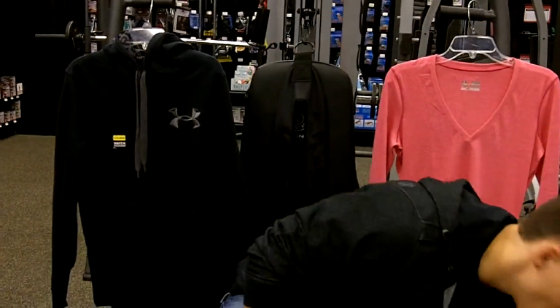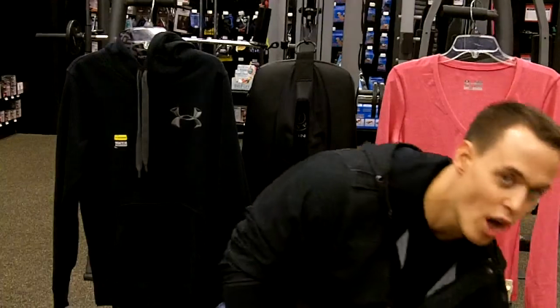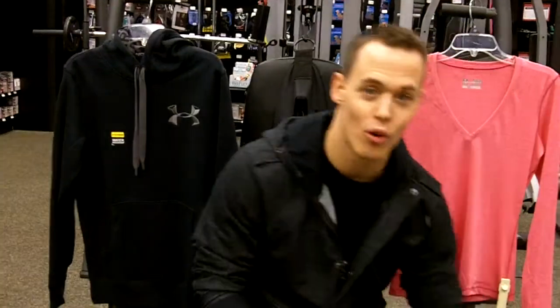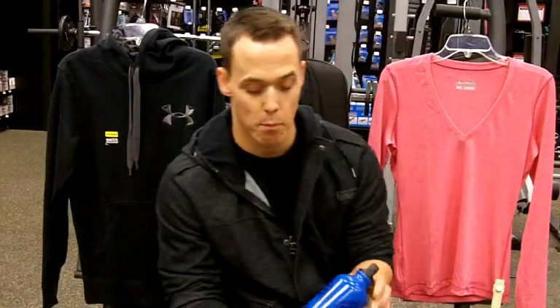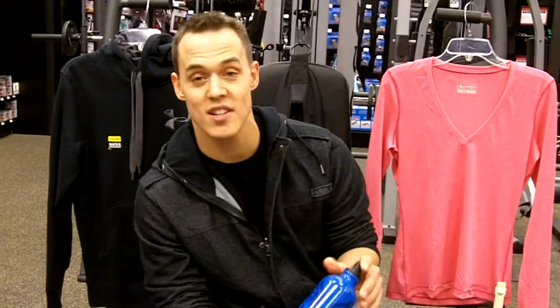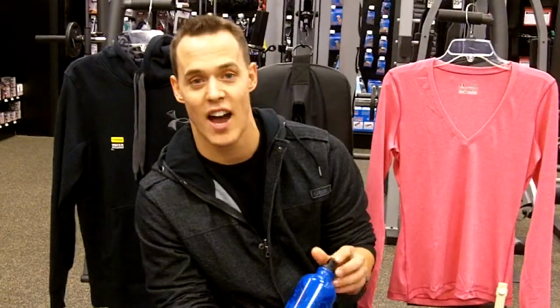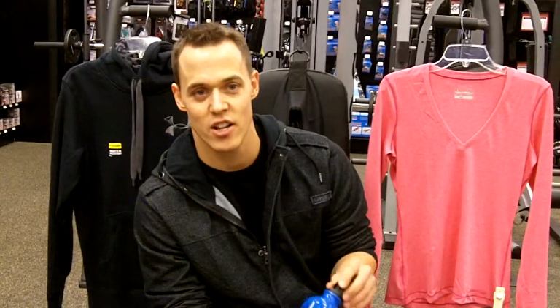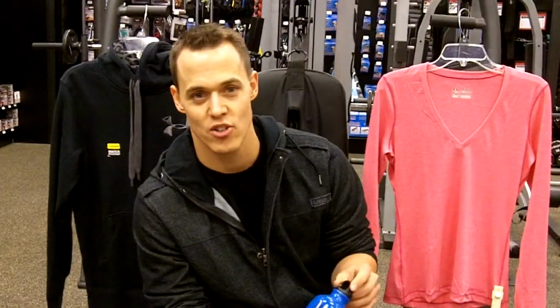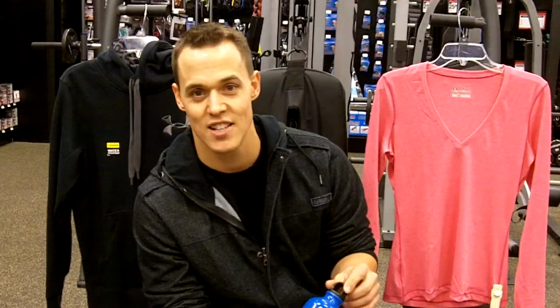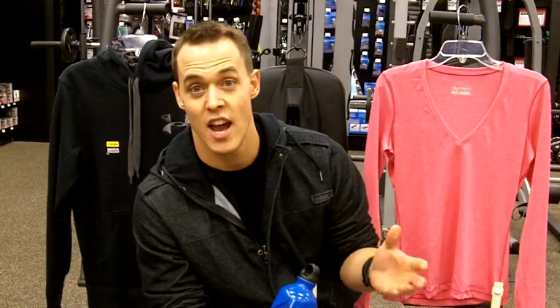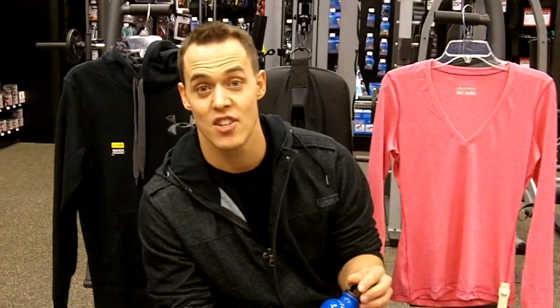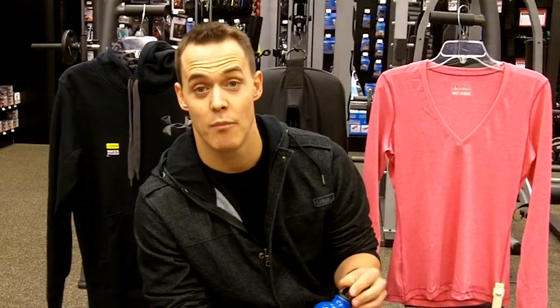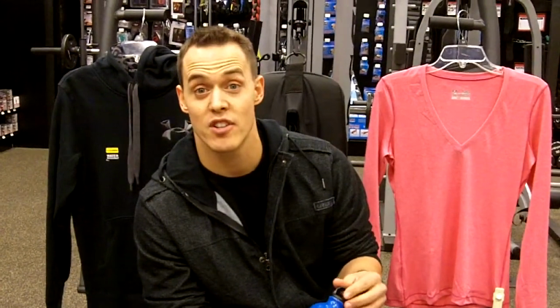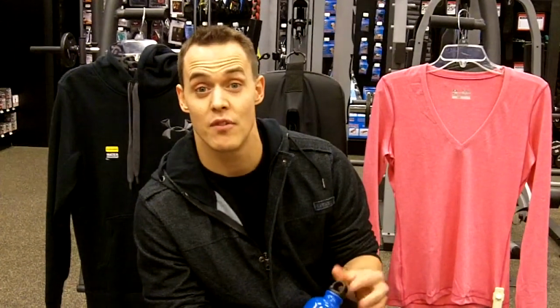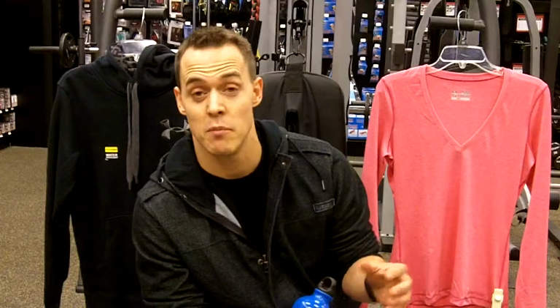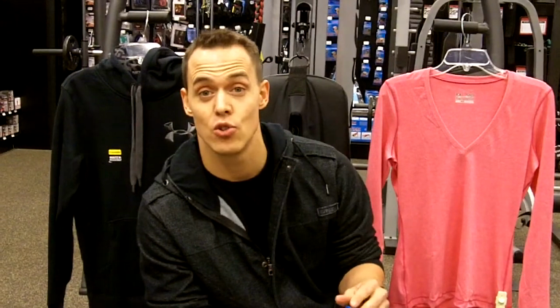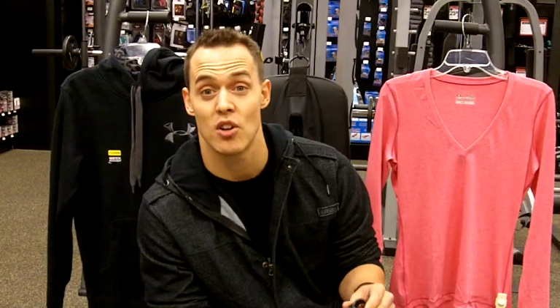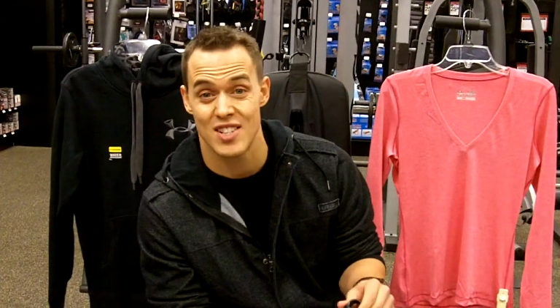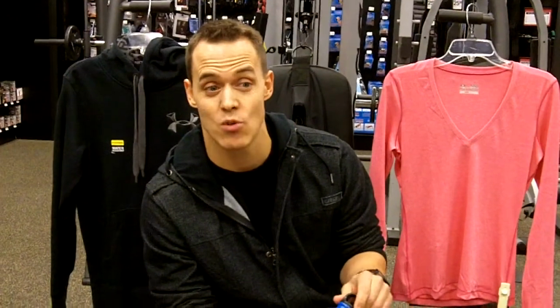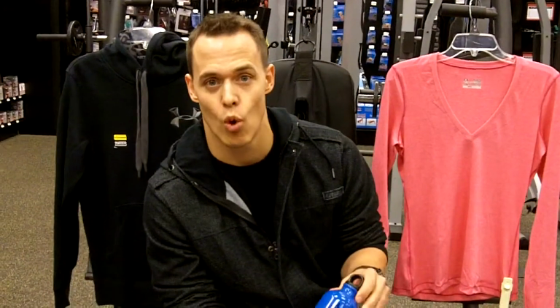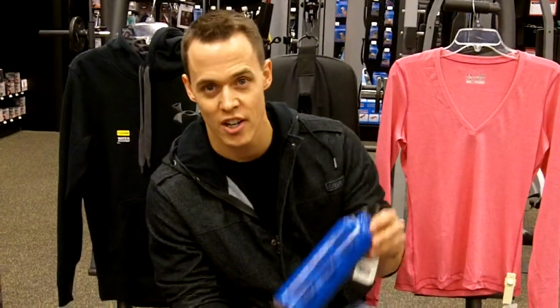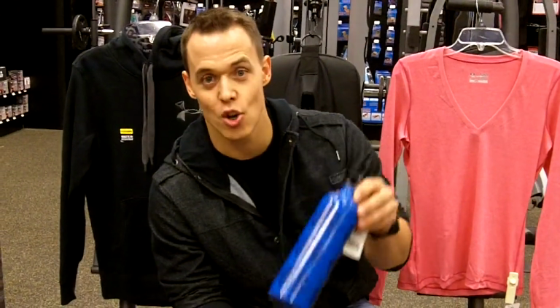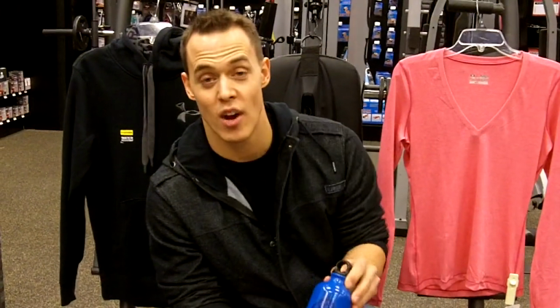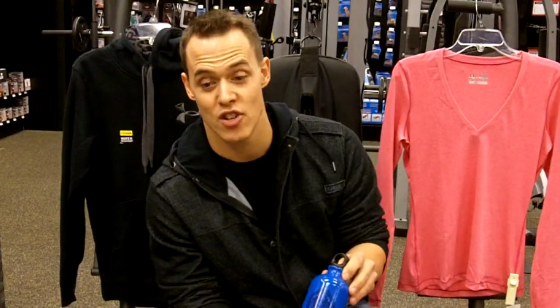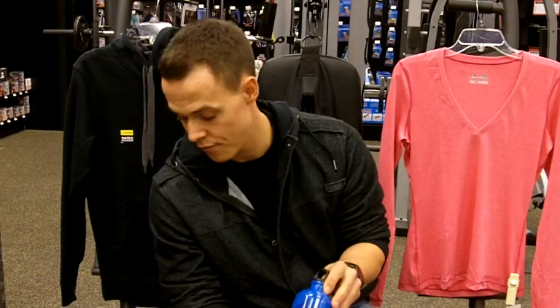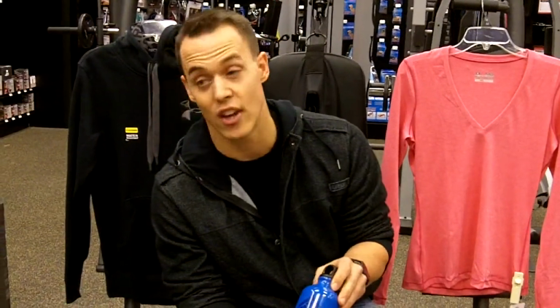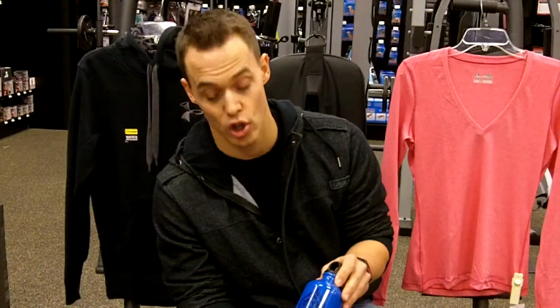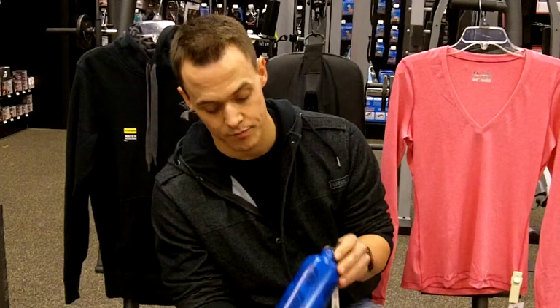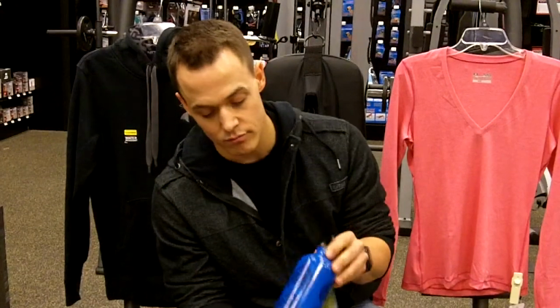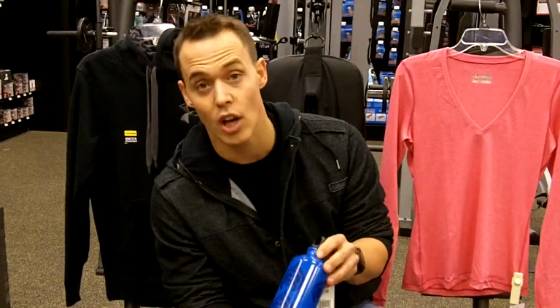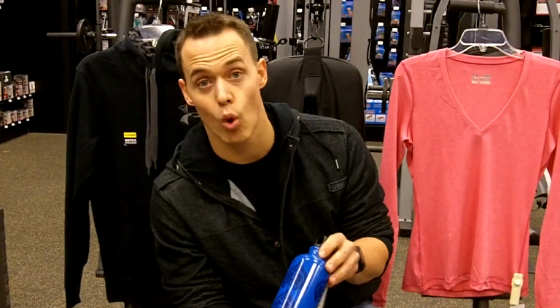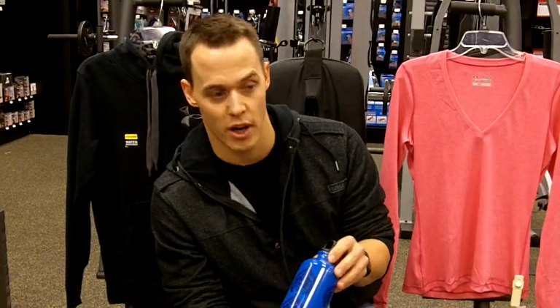We all know the importance of hydrating through our exercise. Every 15 minutes you're losing about 6 to 8 ounces of water, so you always want to have yourself a good water bottle.